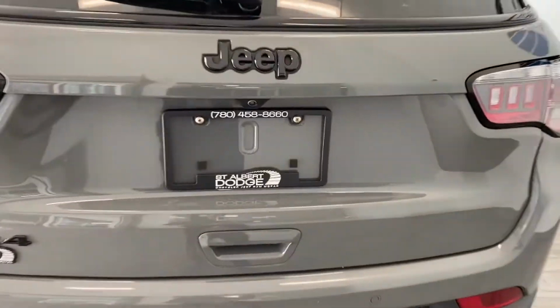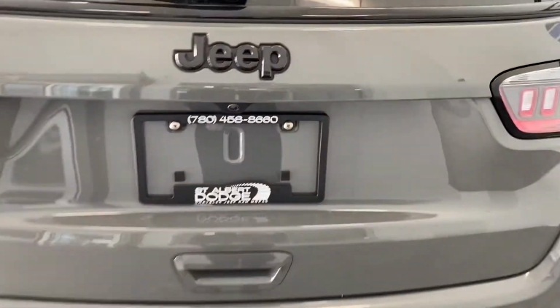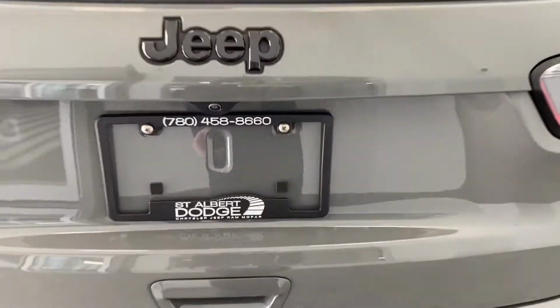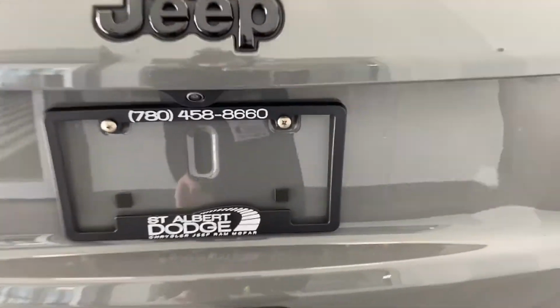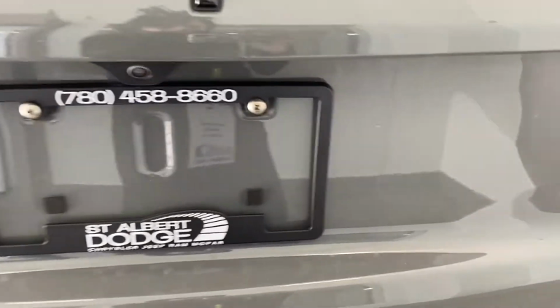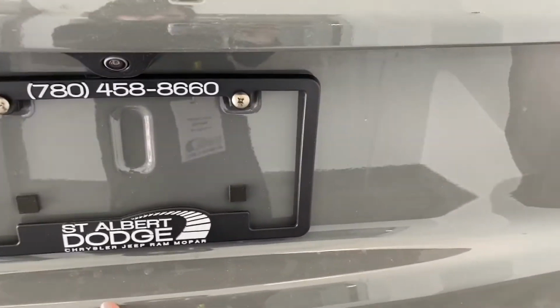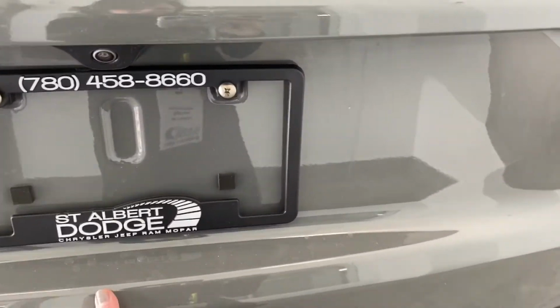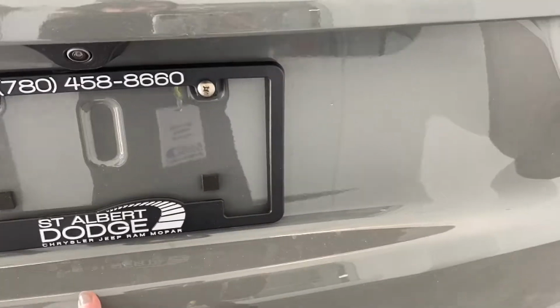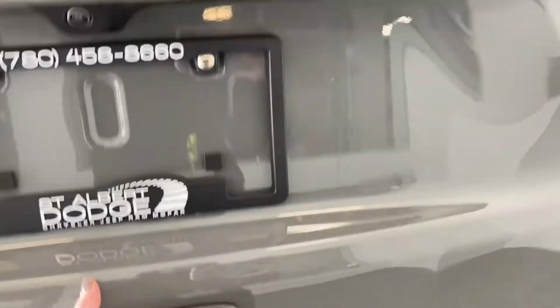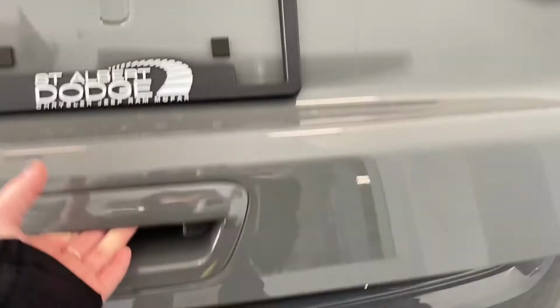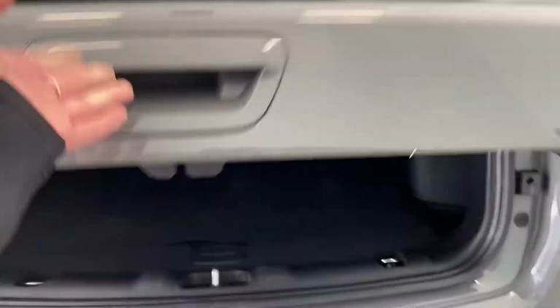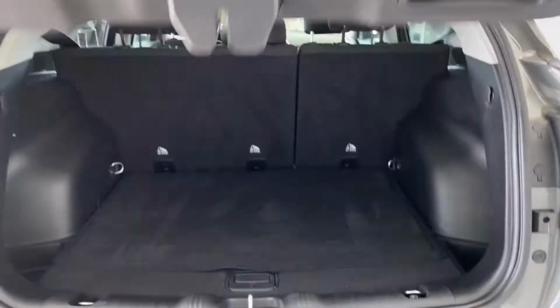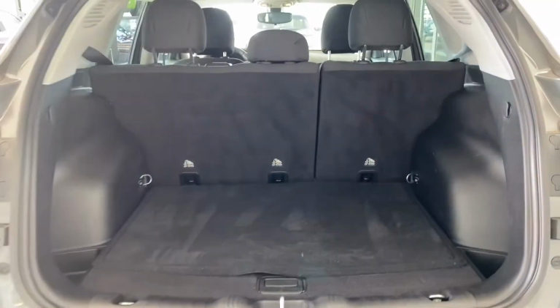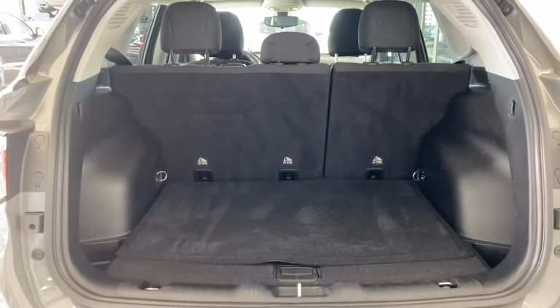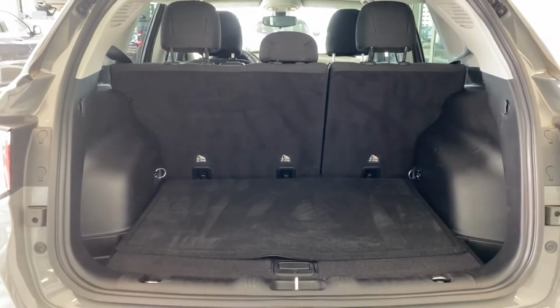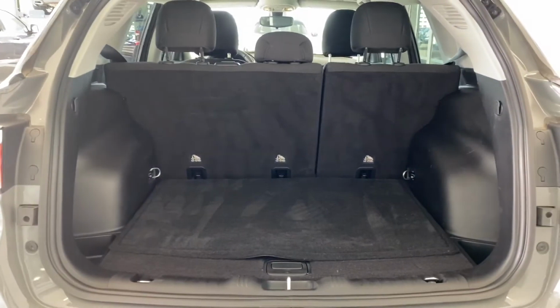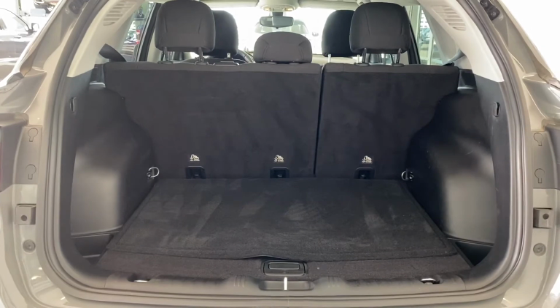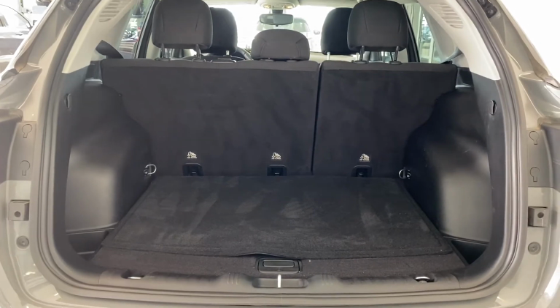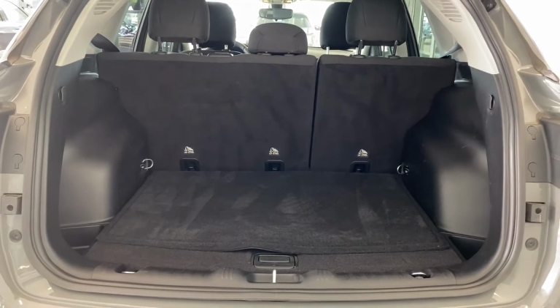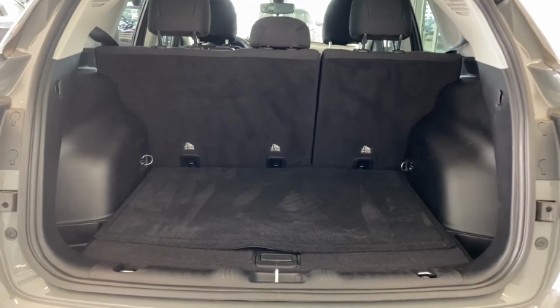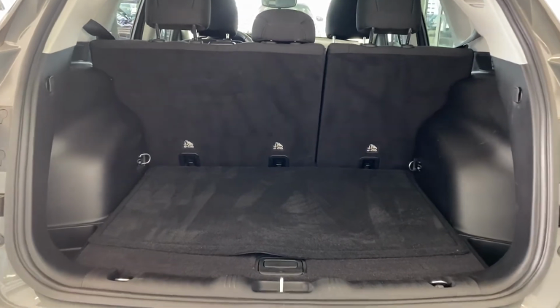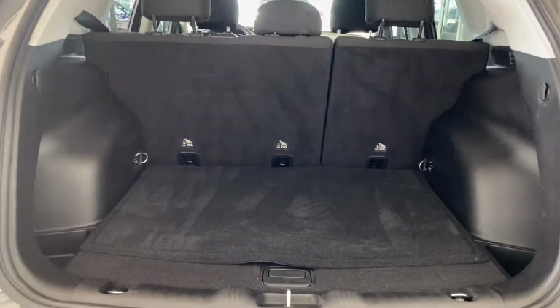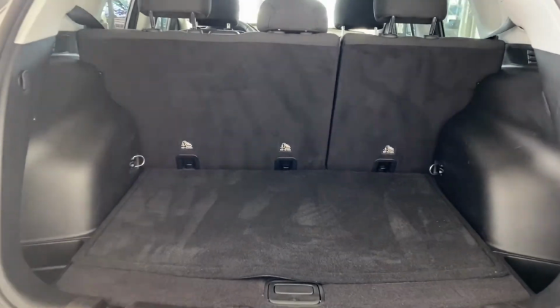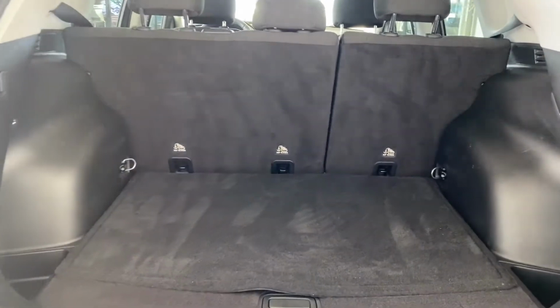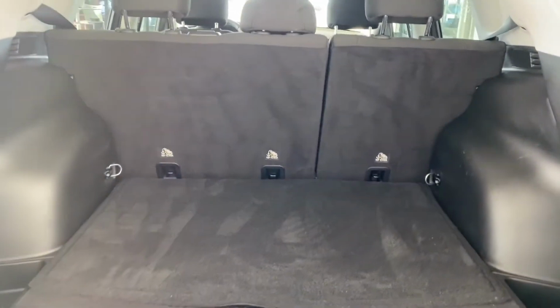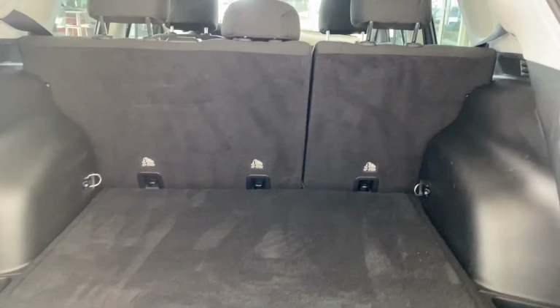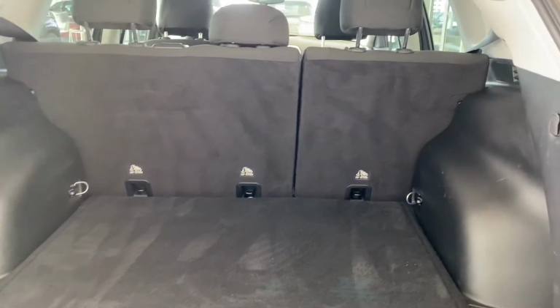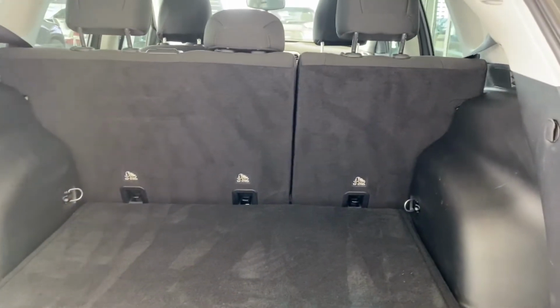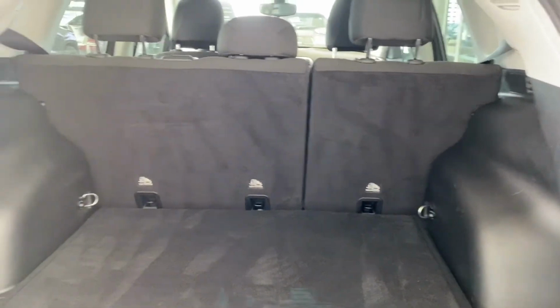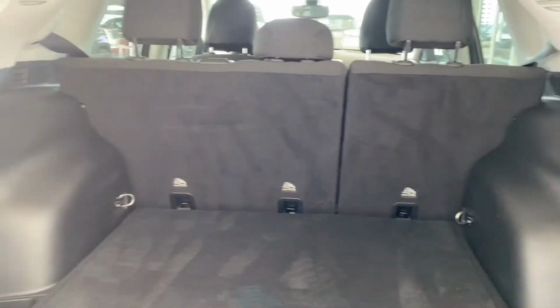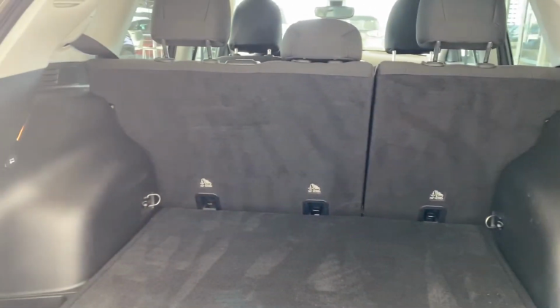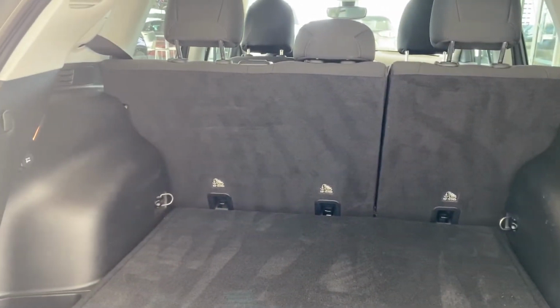Just pulling that up, it will open up for us and we do have a bunch of room in the back, and those seats do fold down if you need some more room.